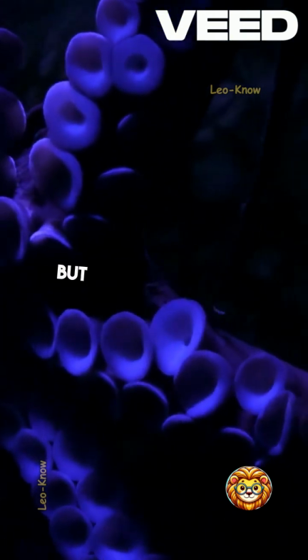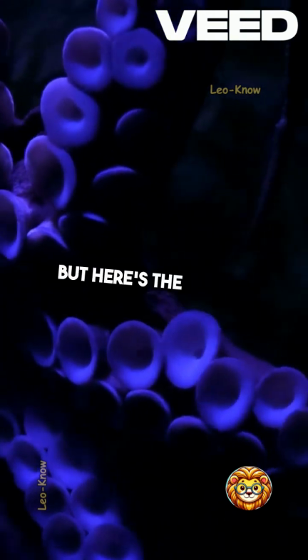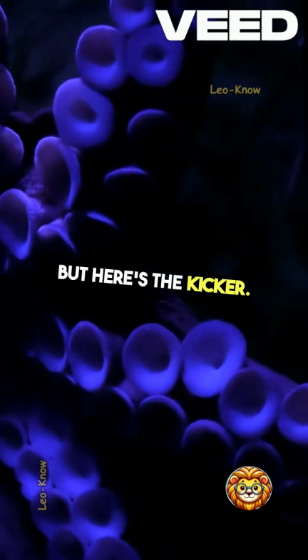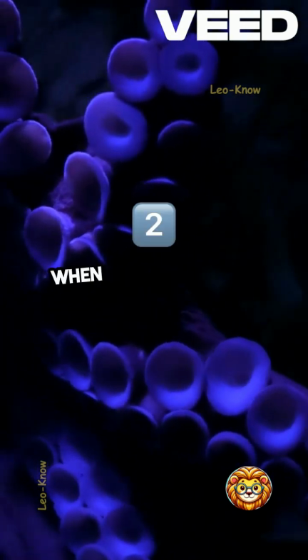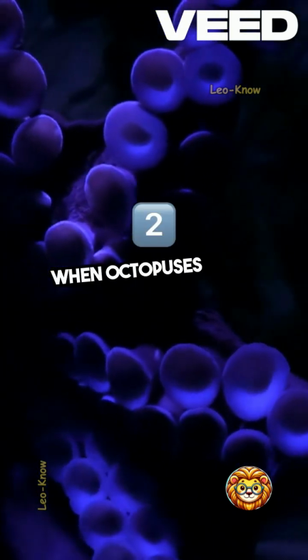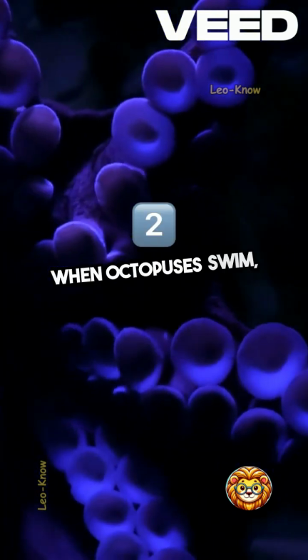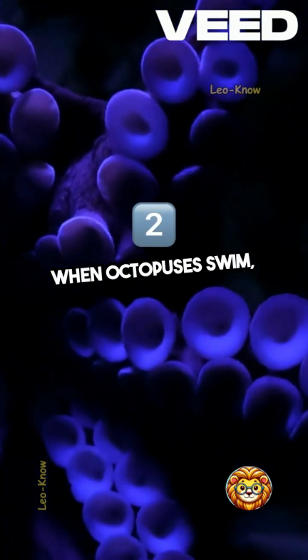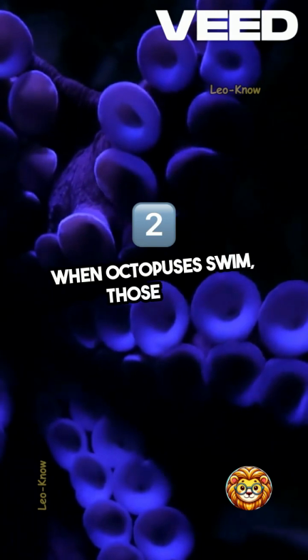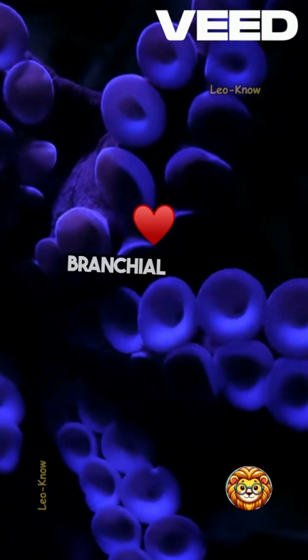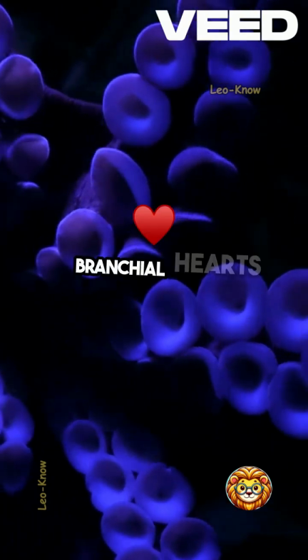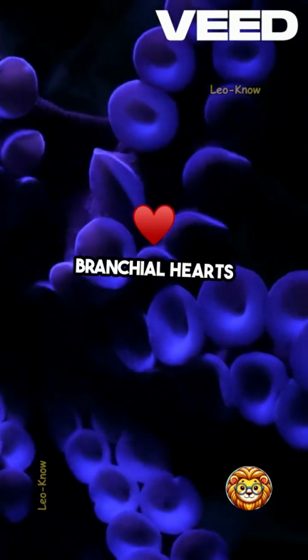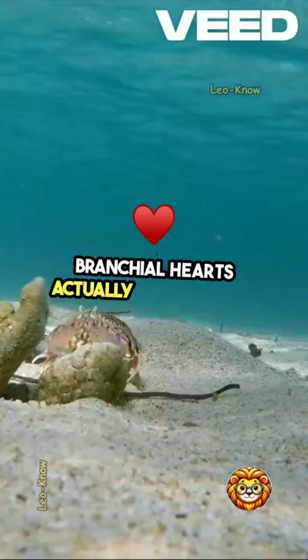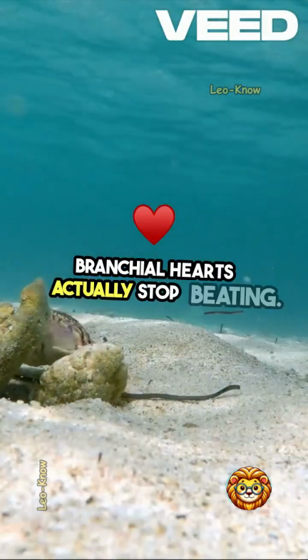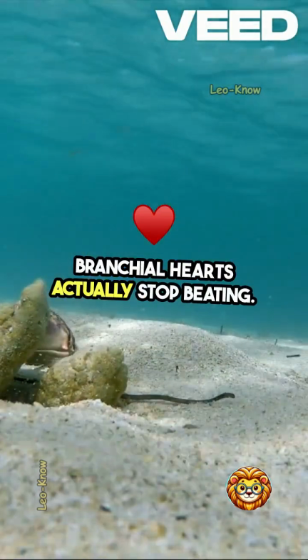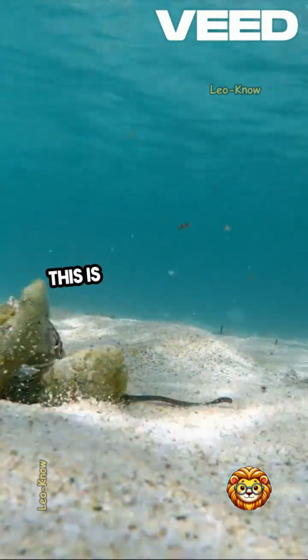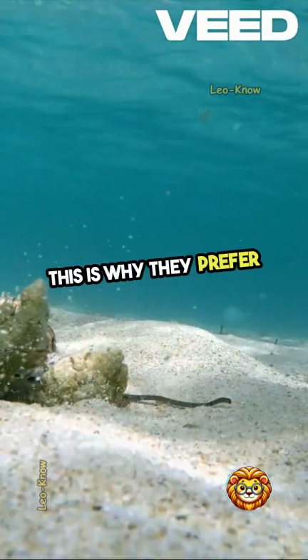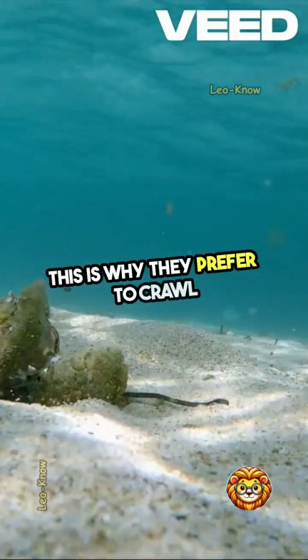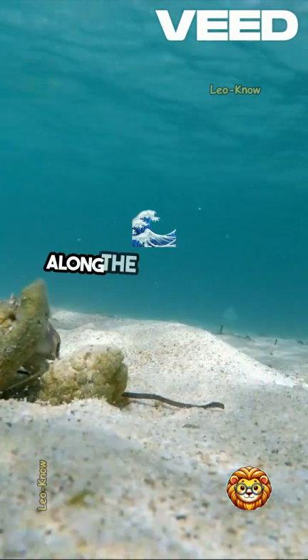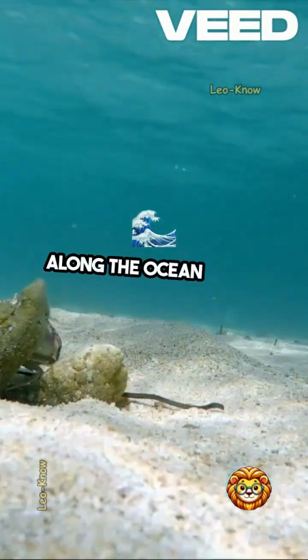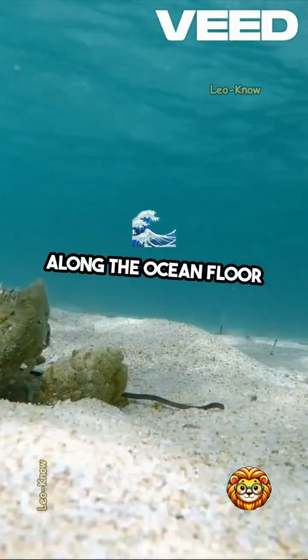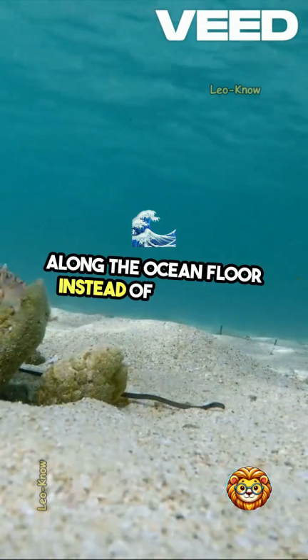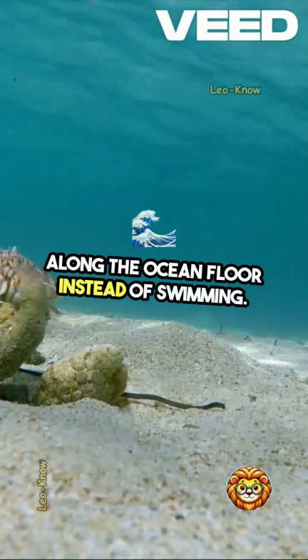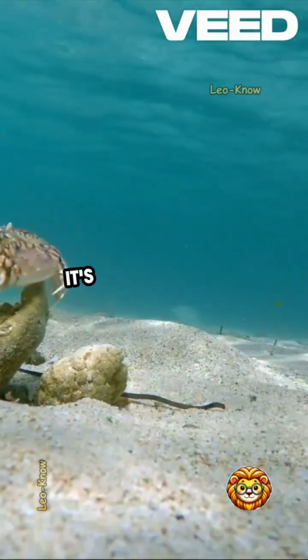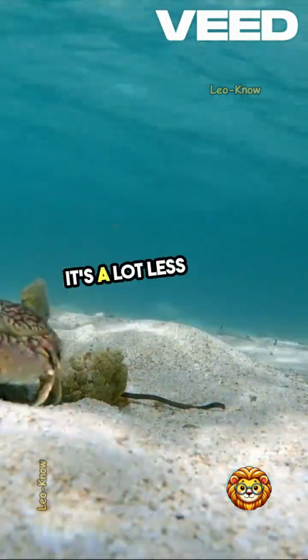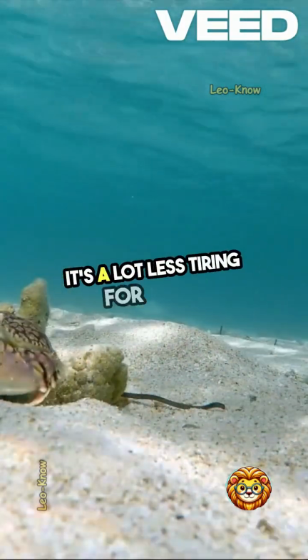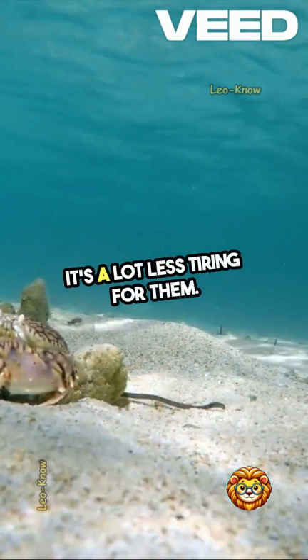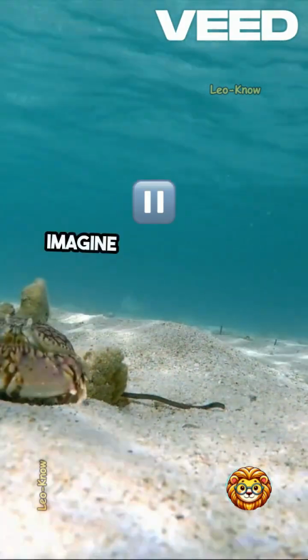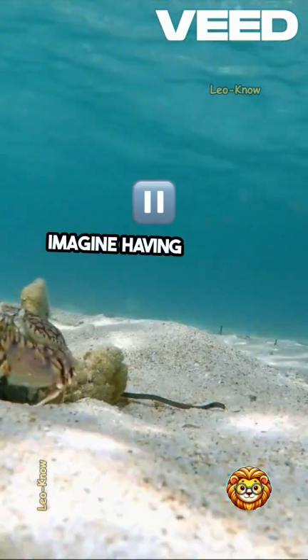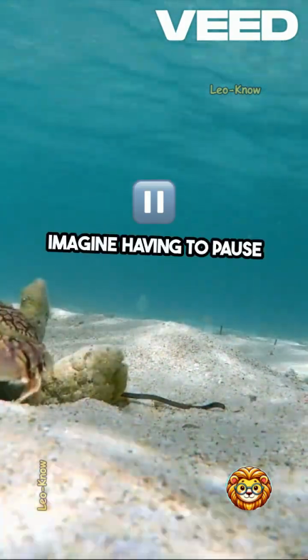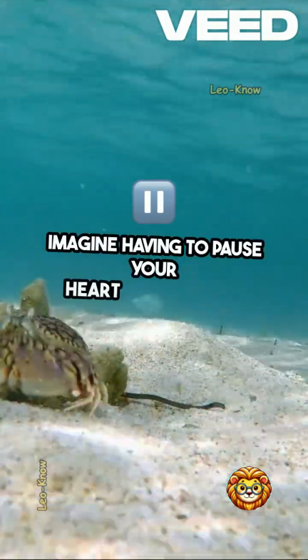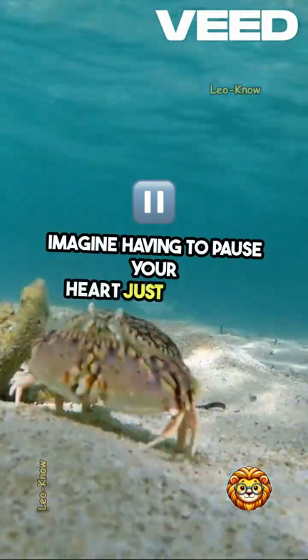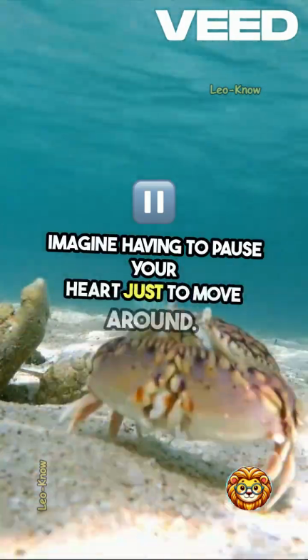But here's the kicker. When octopuses swim, those two branchial hearts actually stop beating. This is why they prefer to crawl along the ocean floor instead of swimming. It's a lot less tiring for them. Imagine having to pause your heart just to move around.